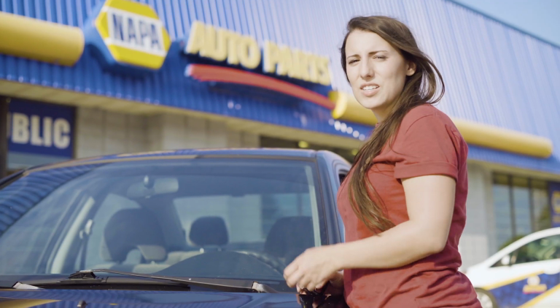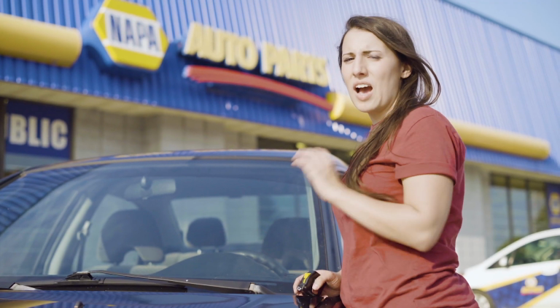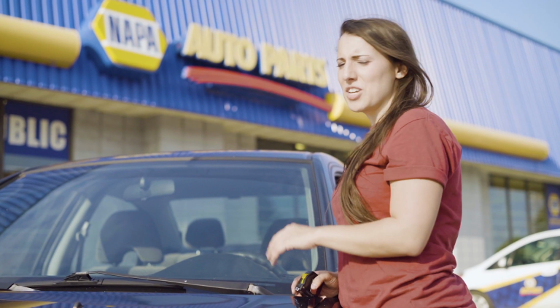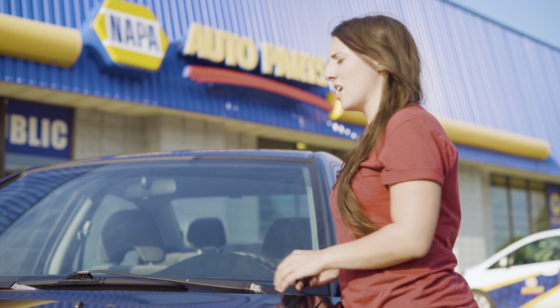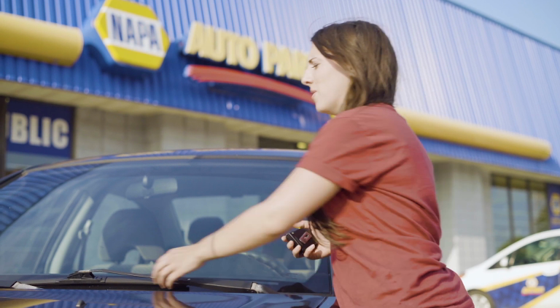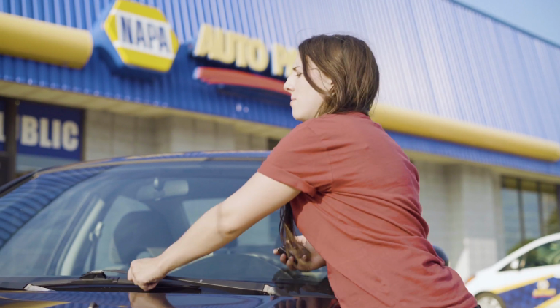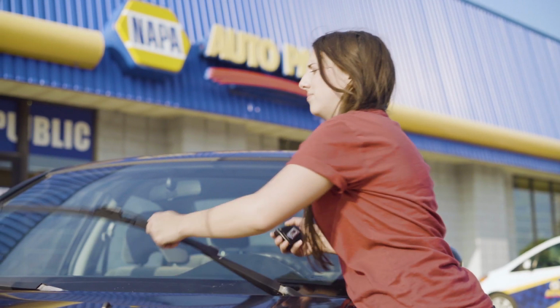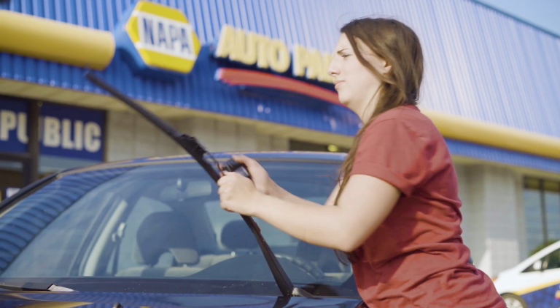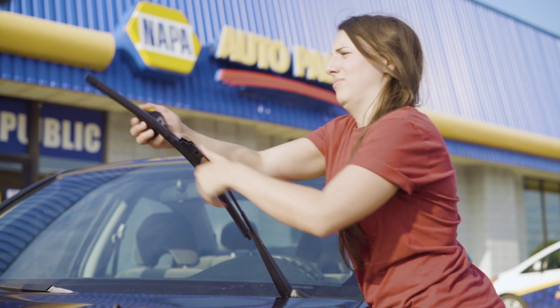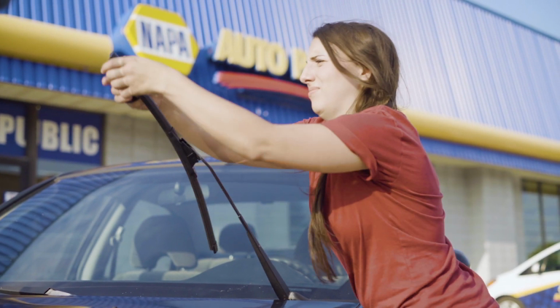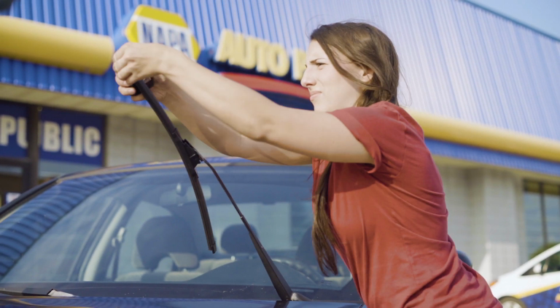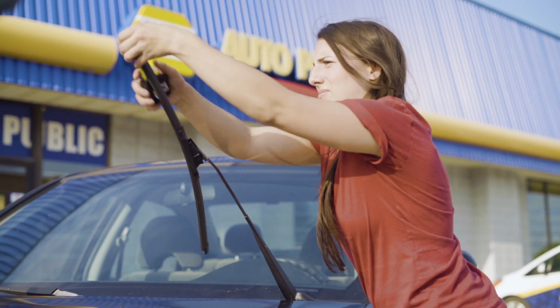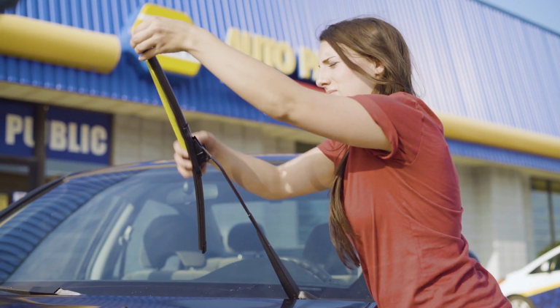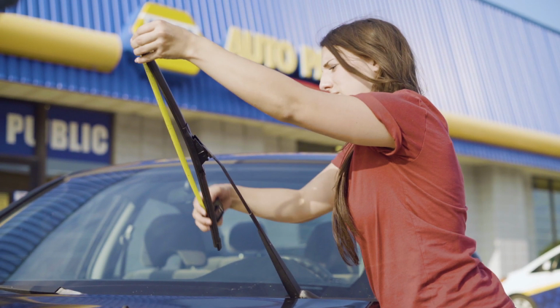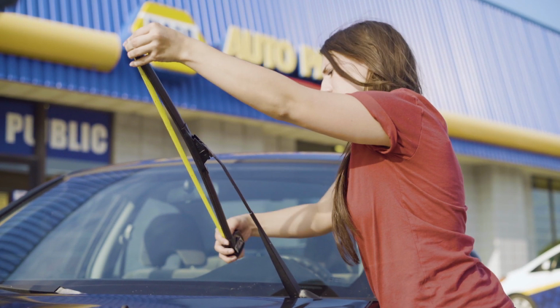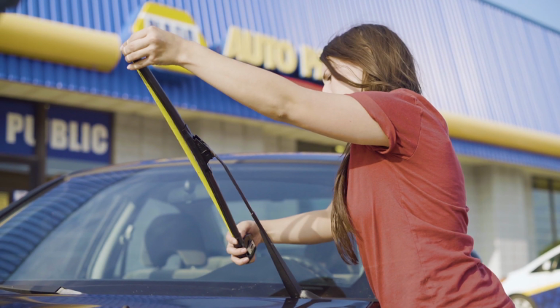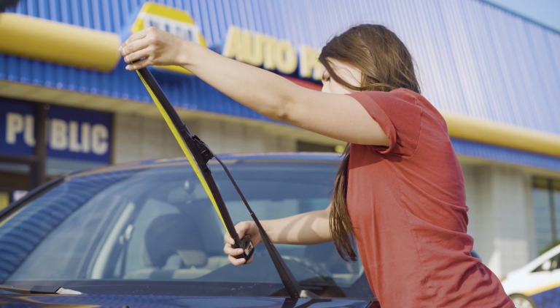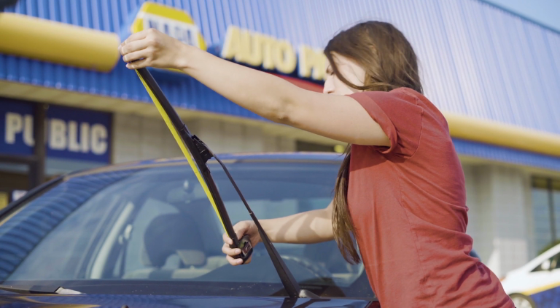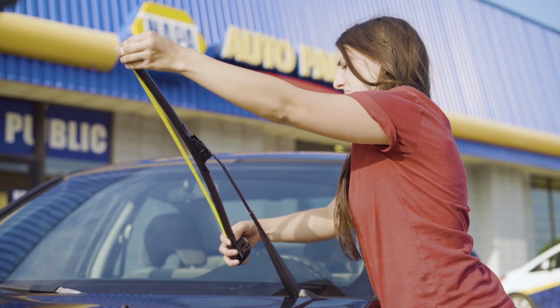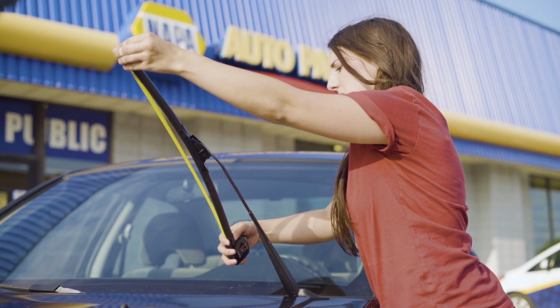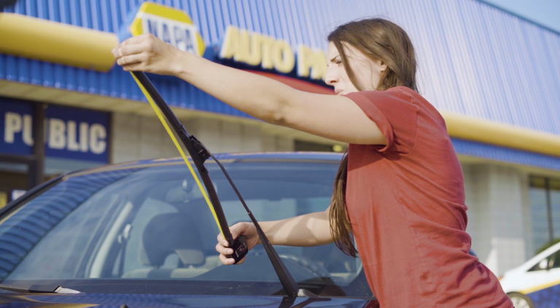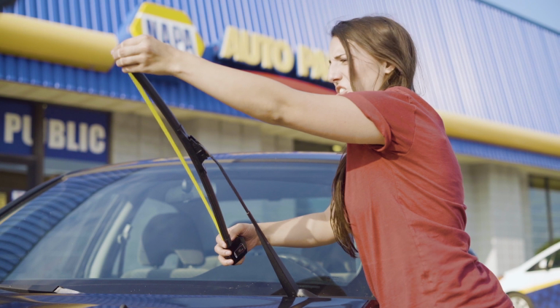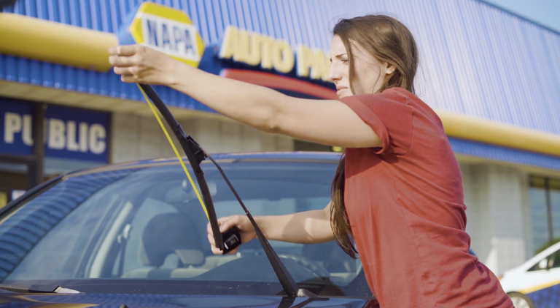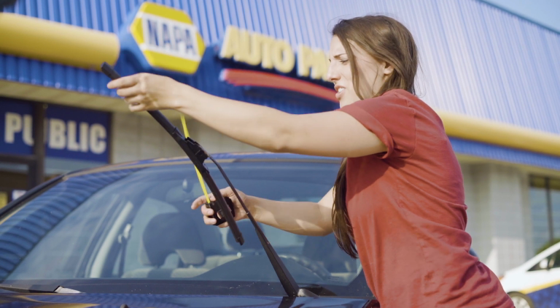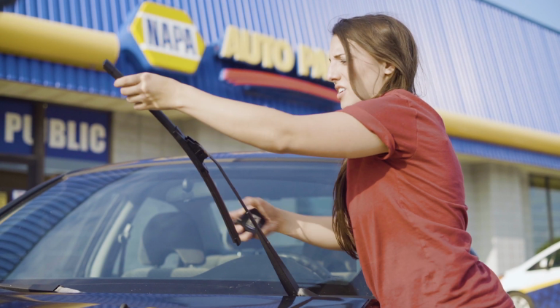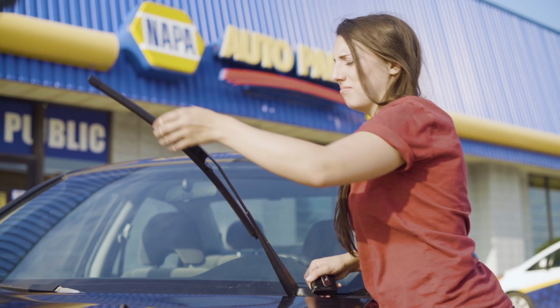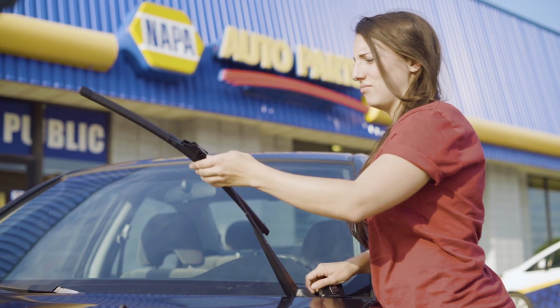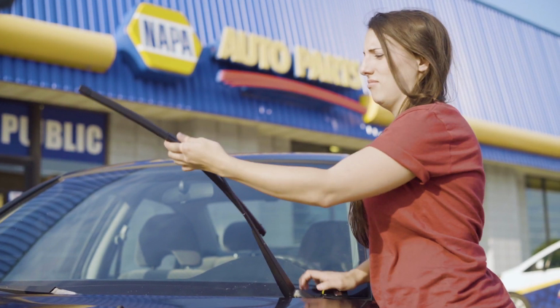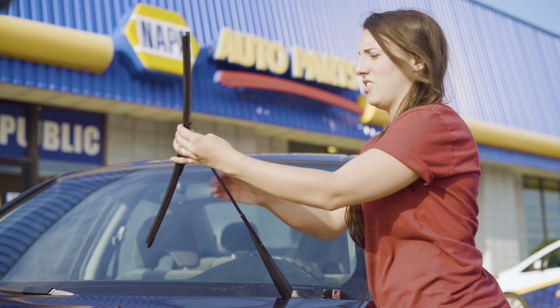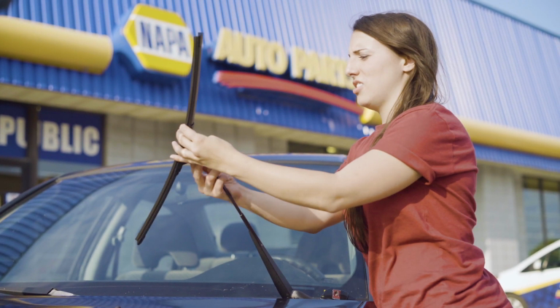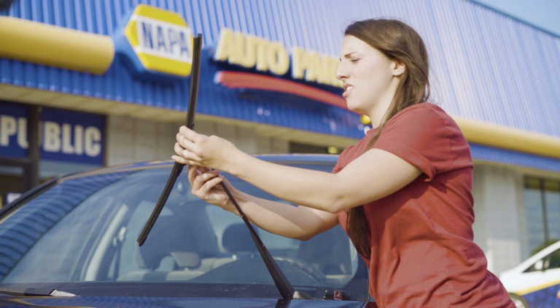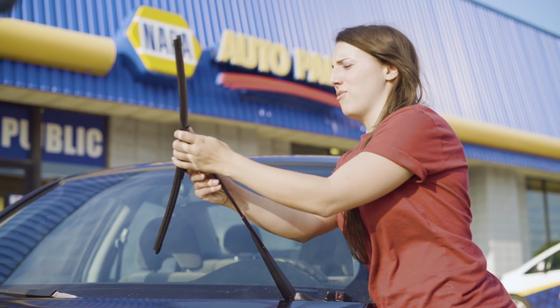So now I'll measure the other blade. 21 inches. I'll just take it off.